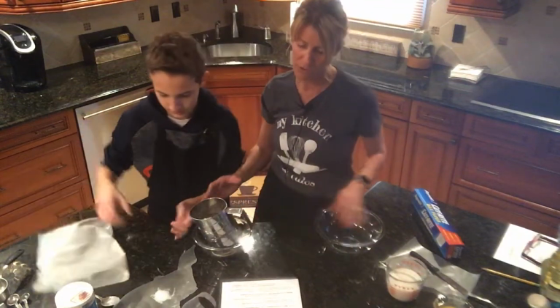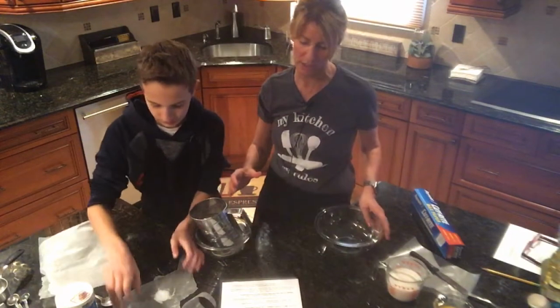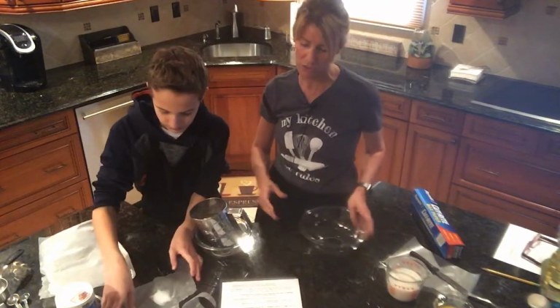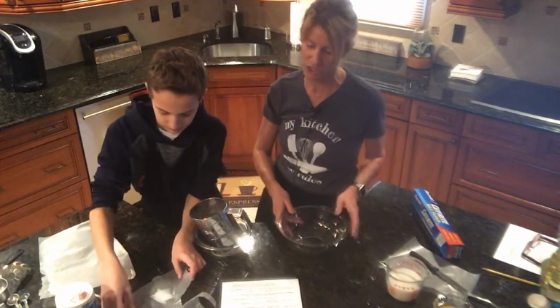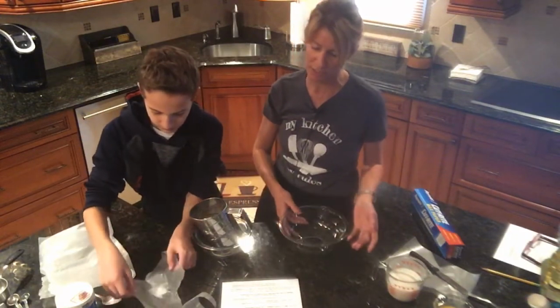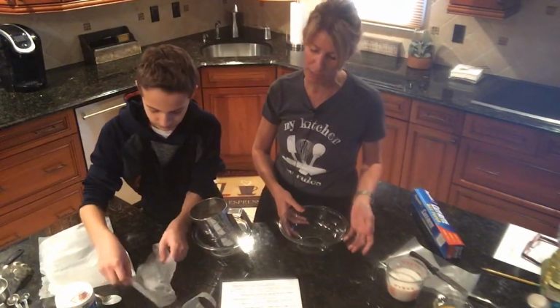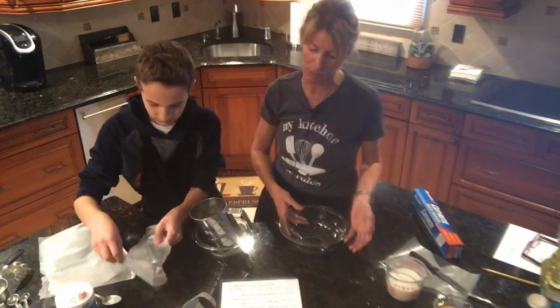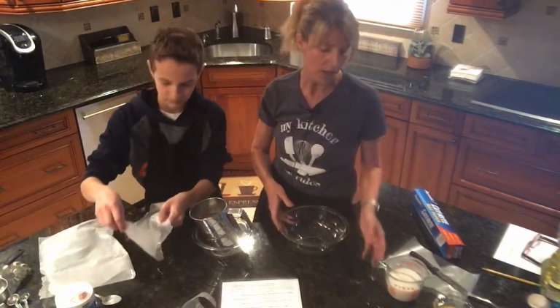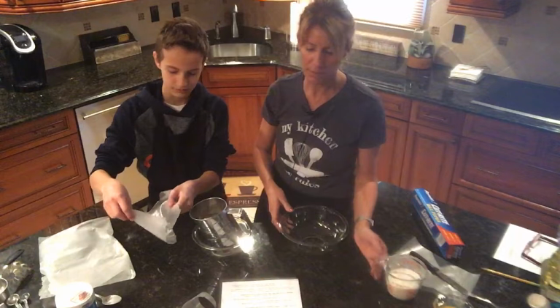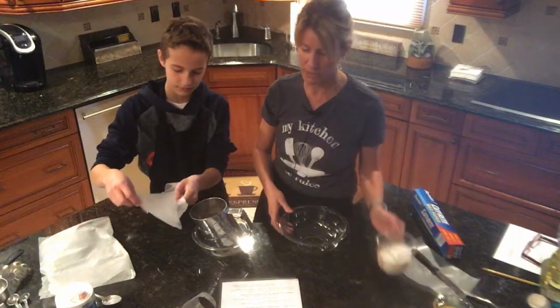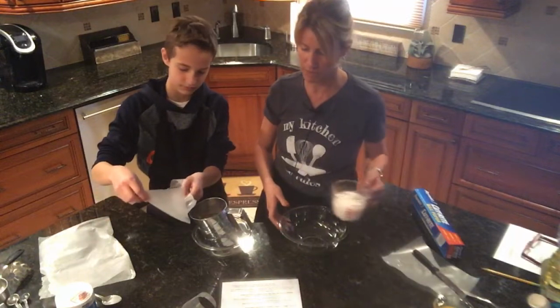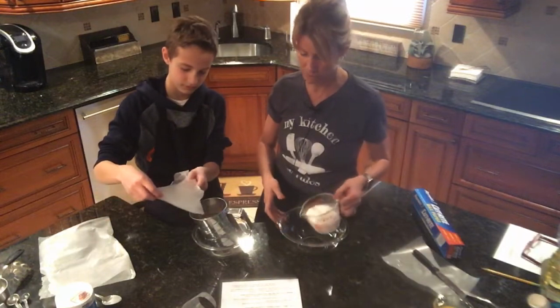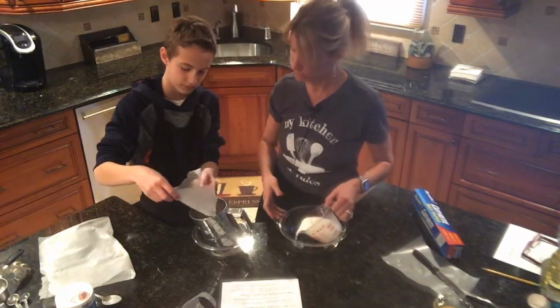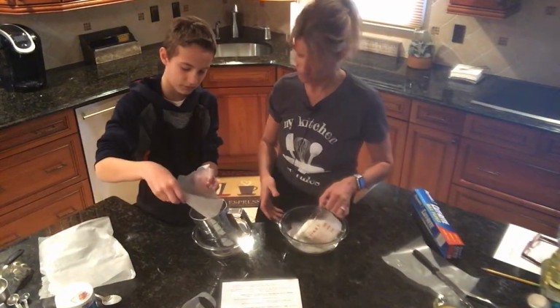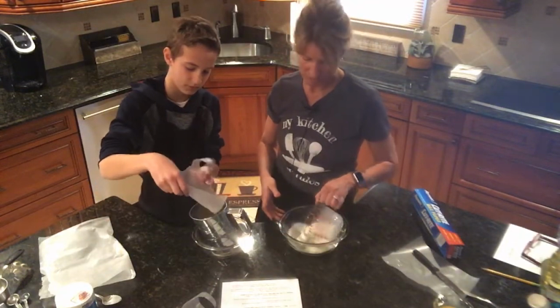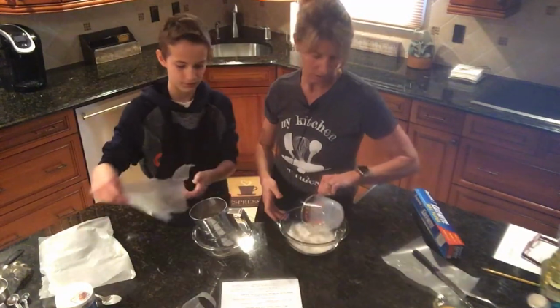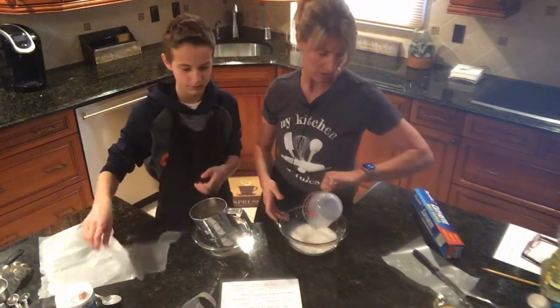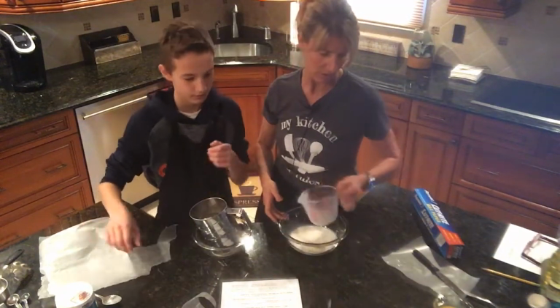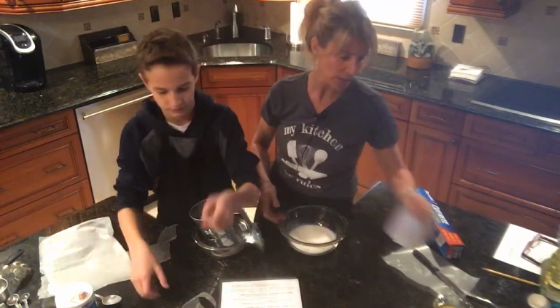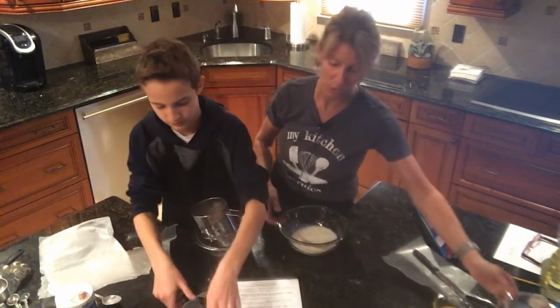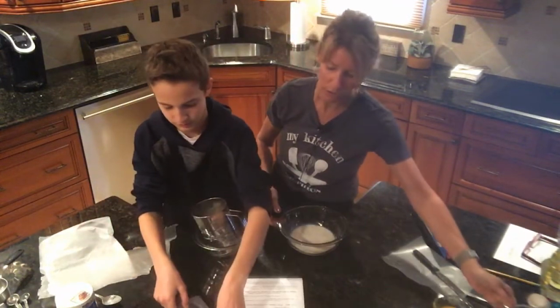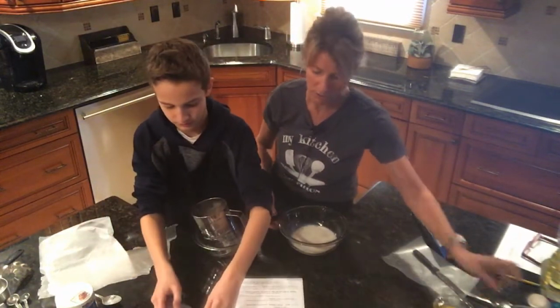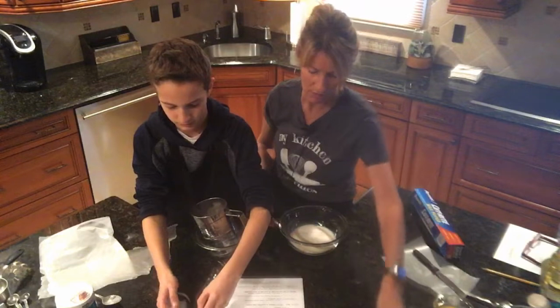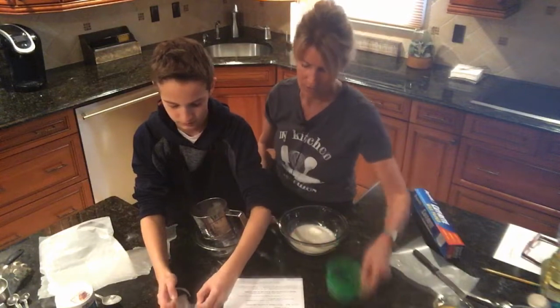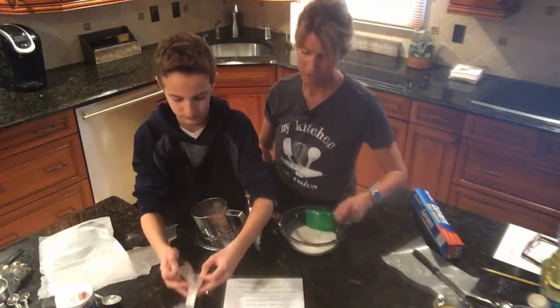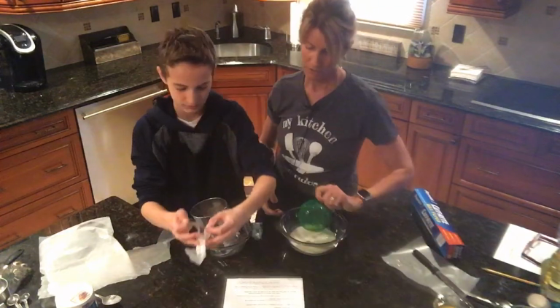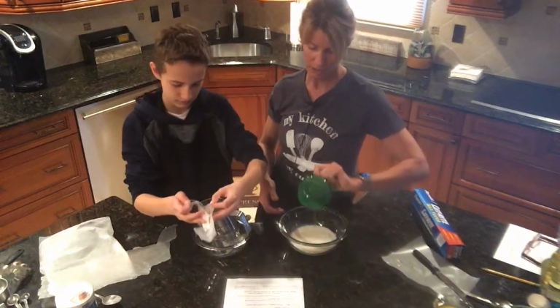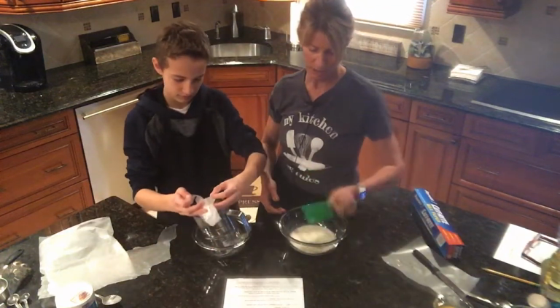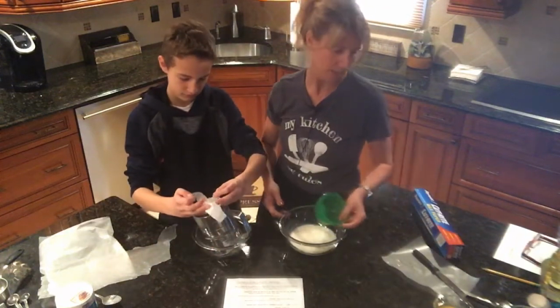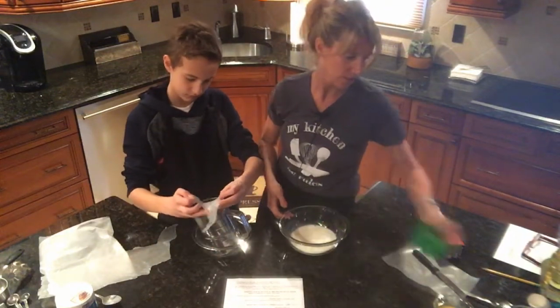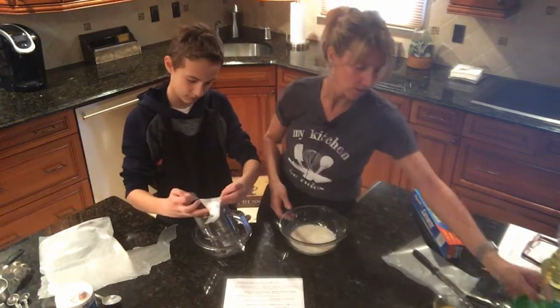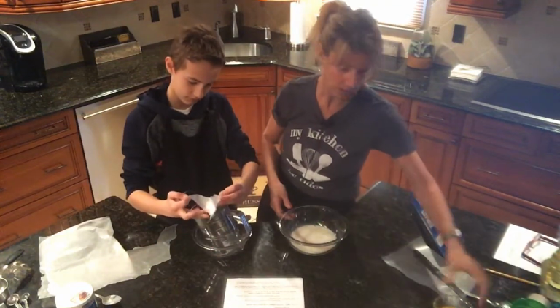In a medium bowl I'm going to be whisking together the milk, the vegetable oil, and the egg until combined.